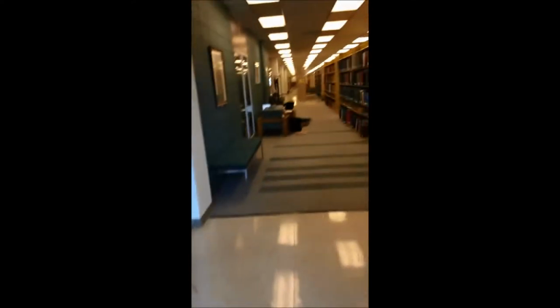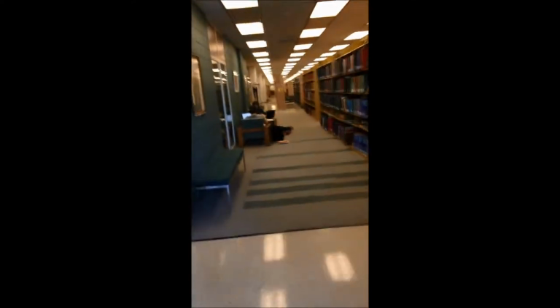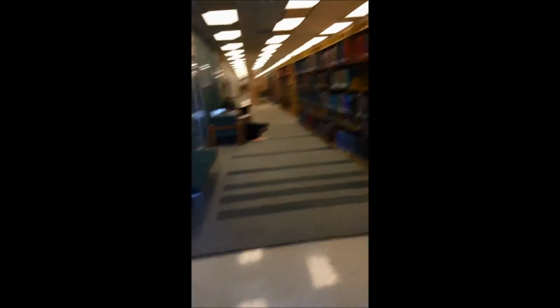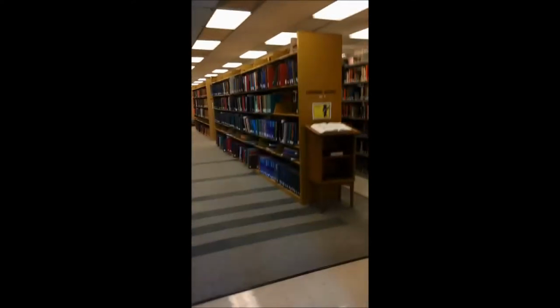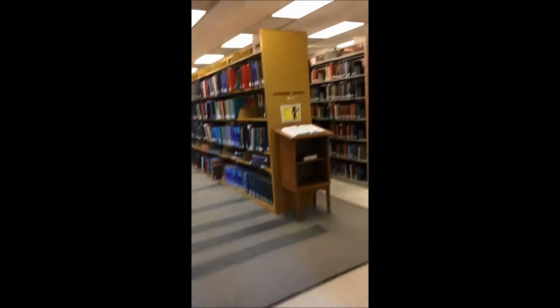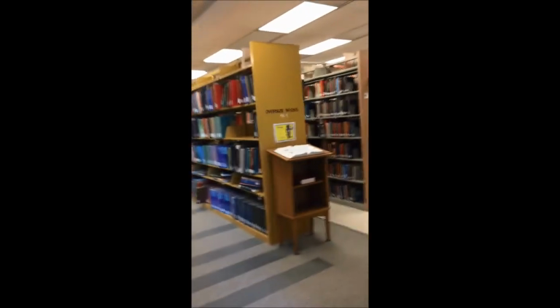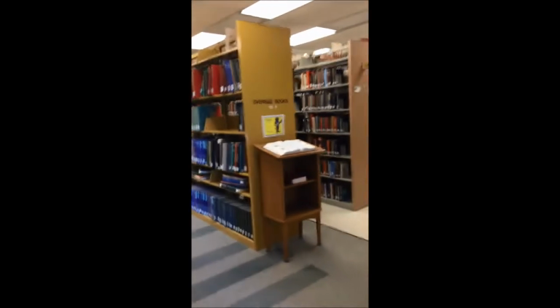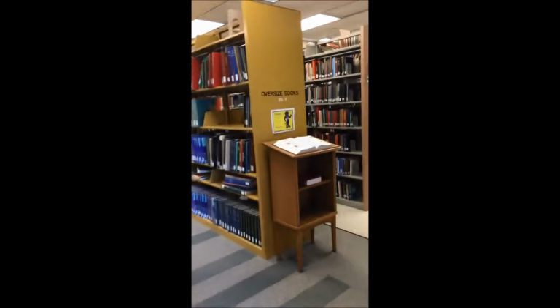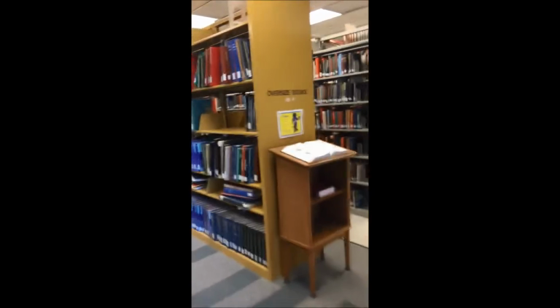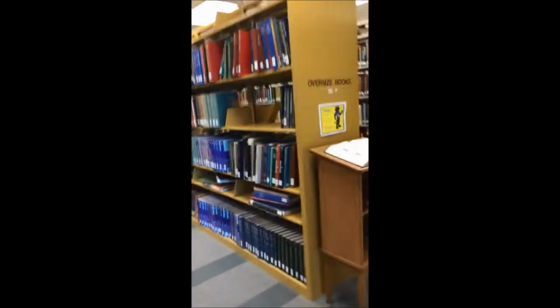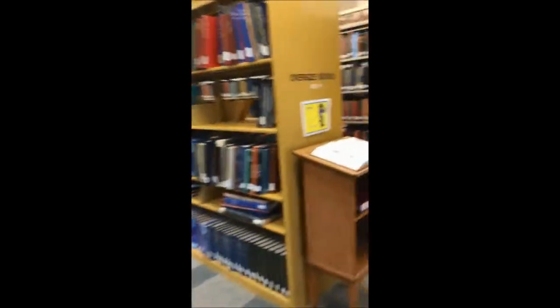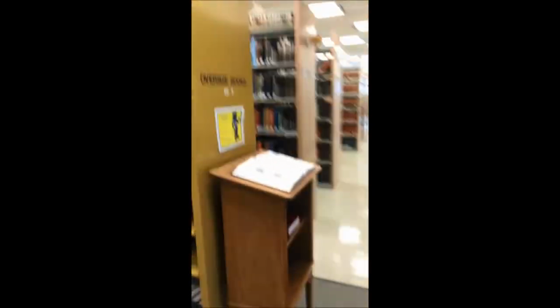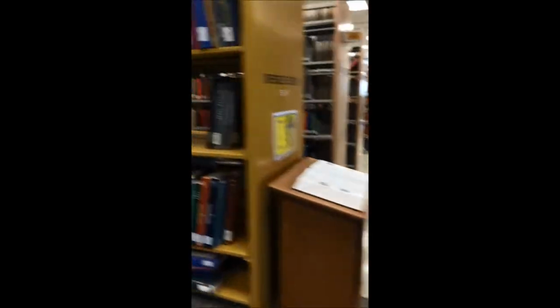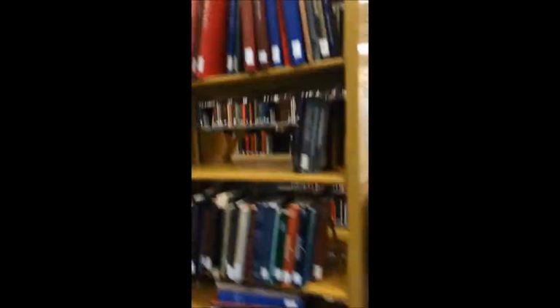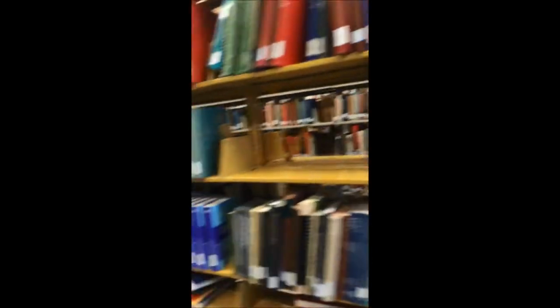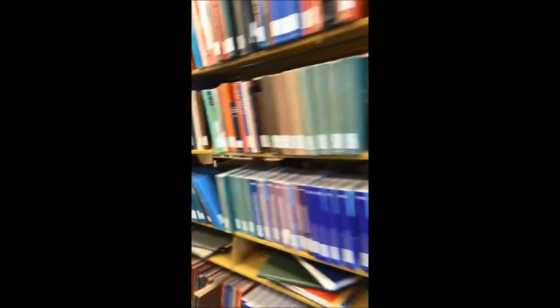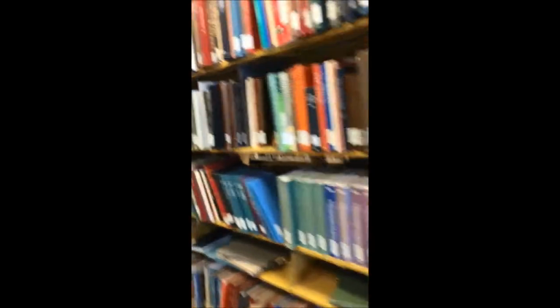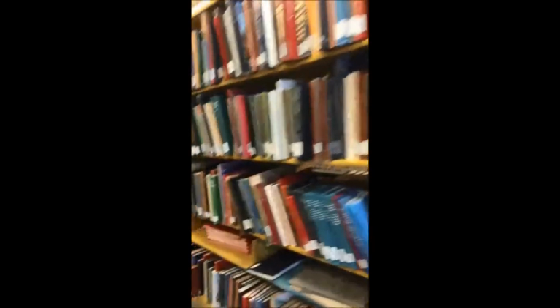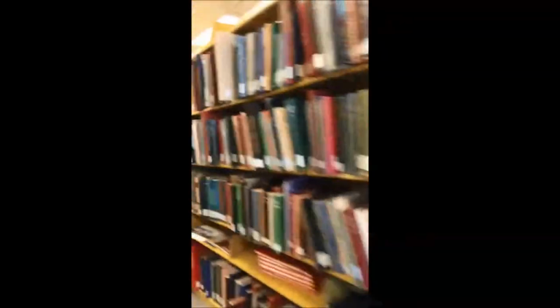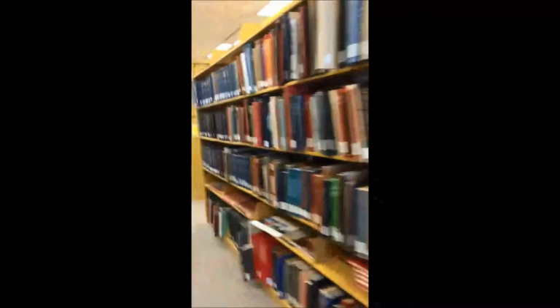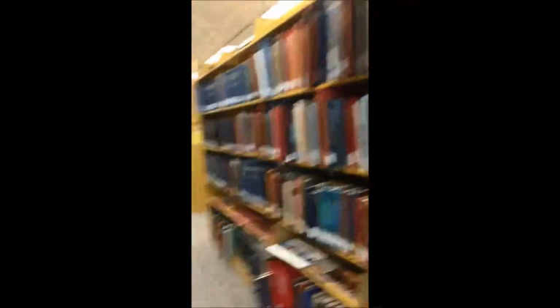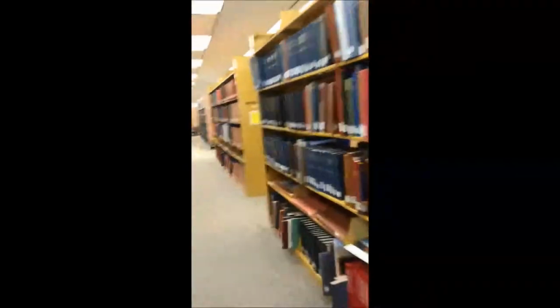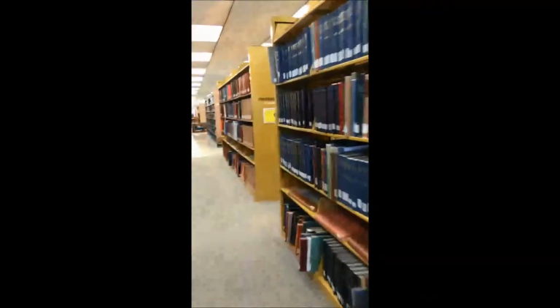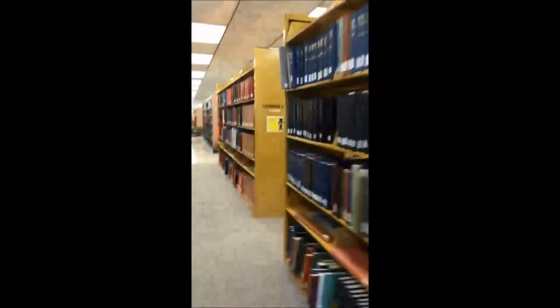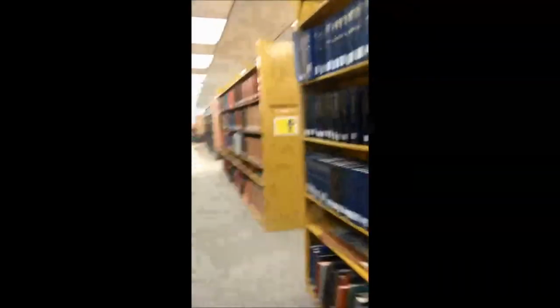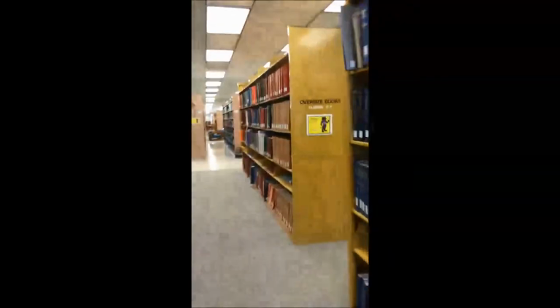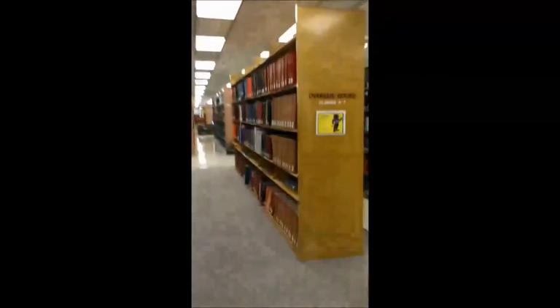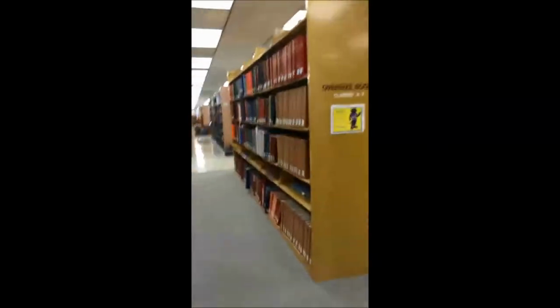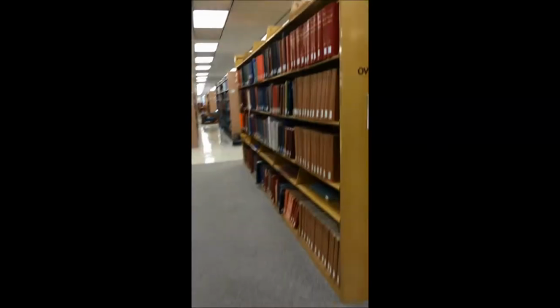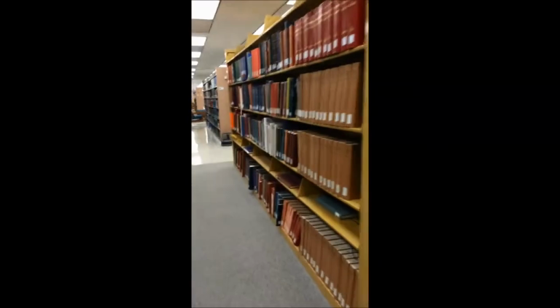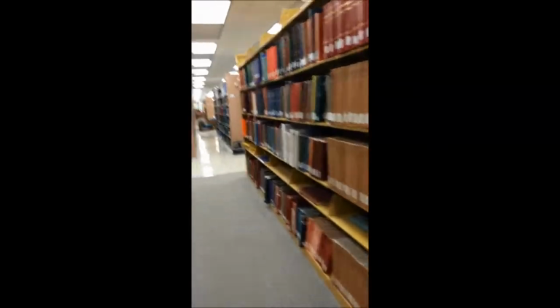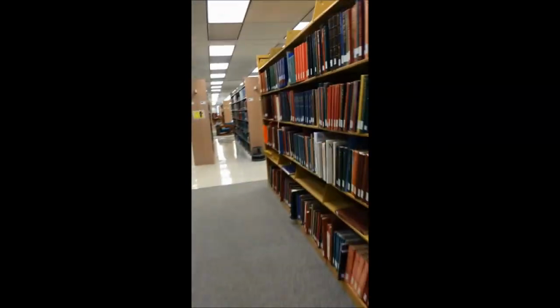Here you go. You can check out books. There's a restroom right over there. This is a more quiet floor, so you can kind of study but still be with your group.